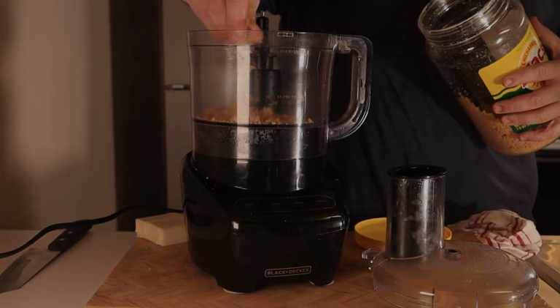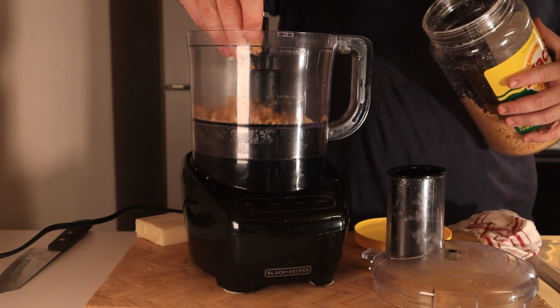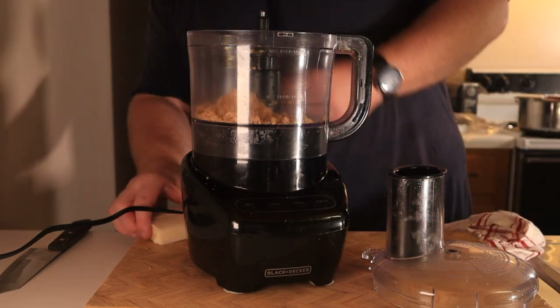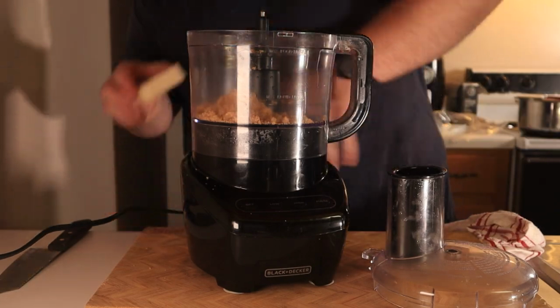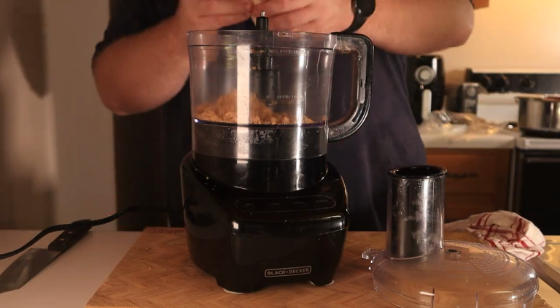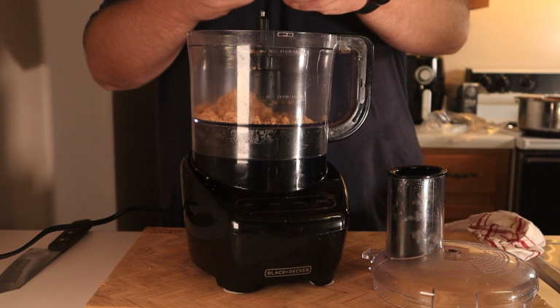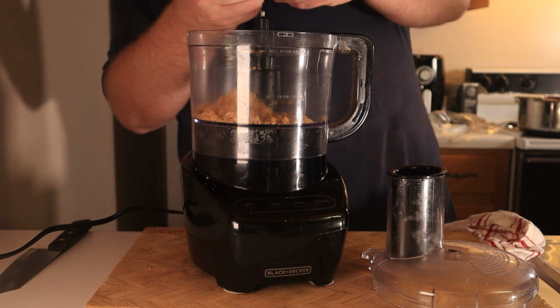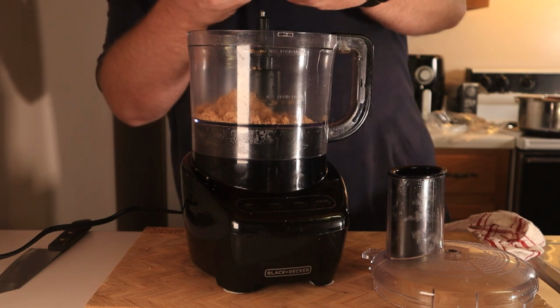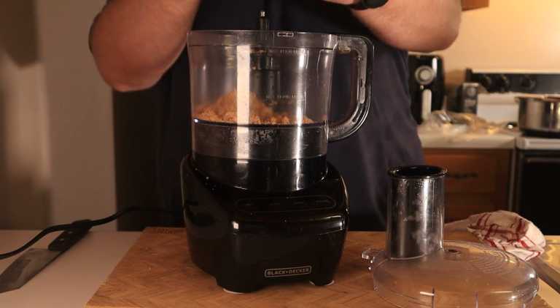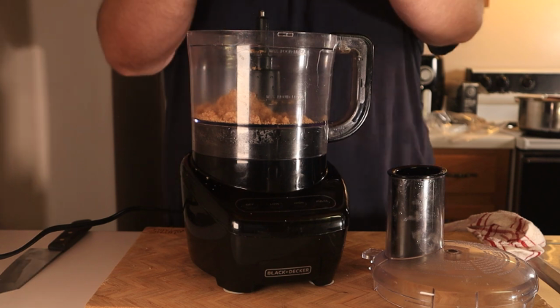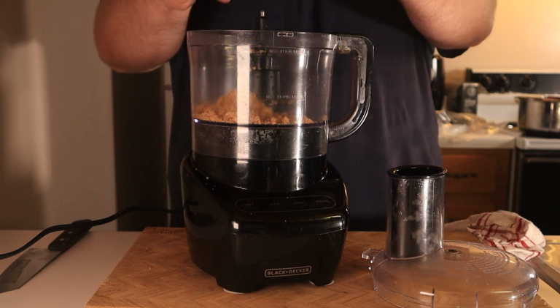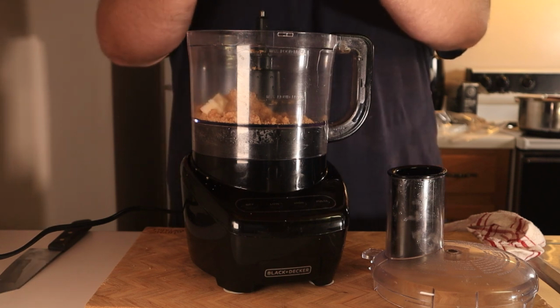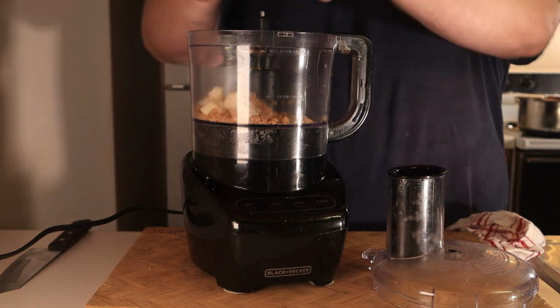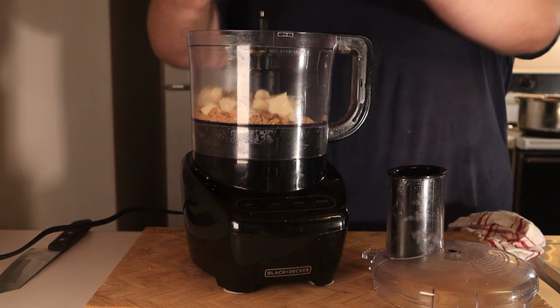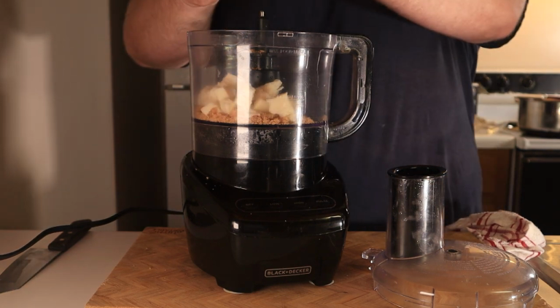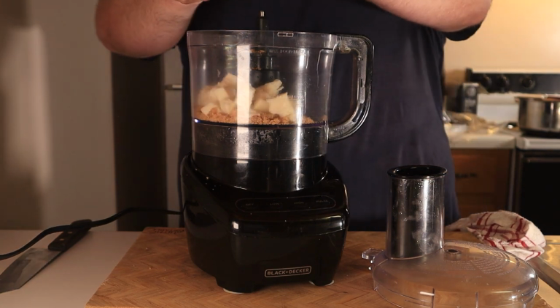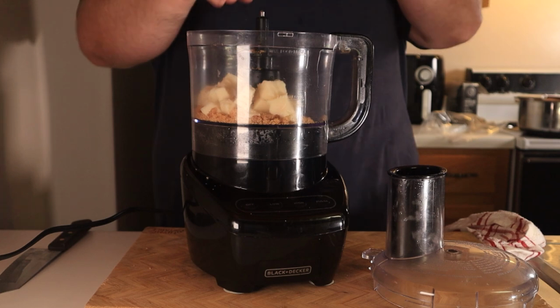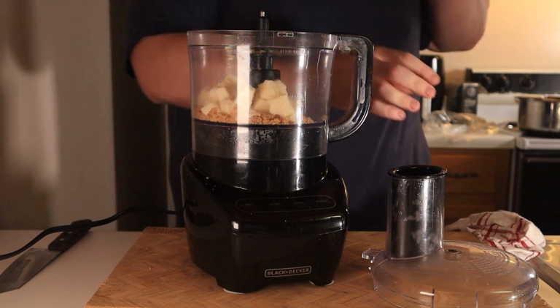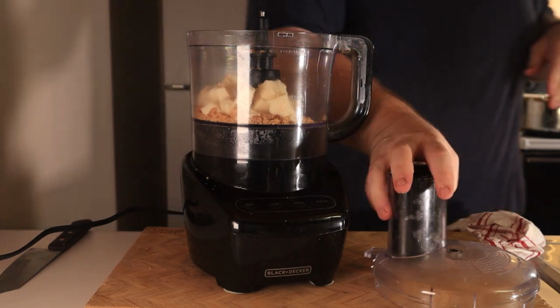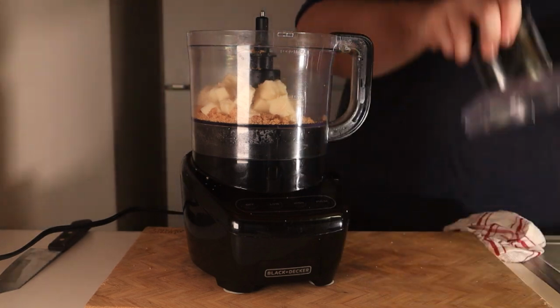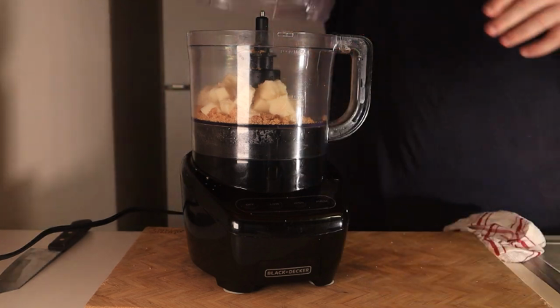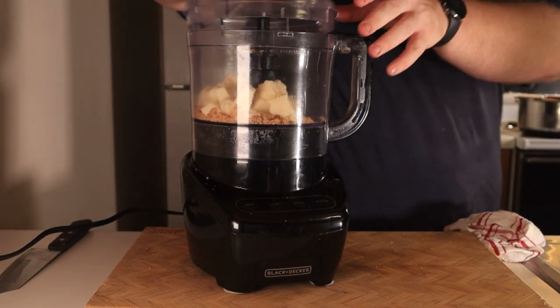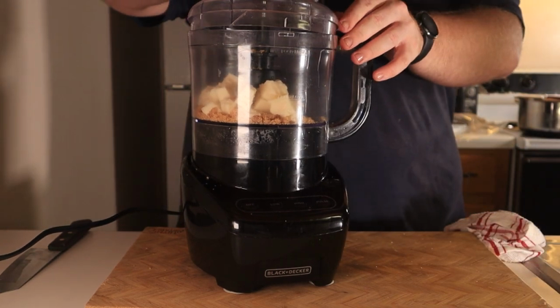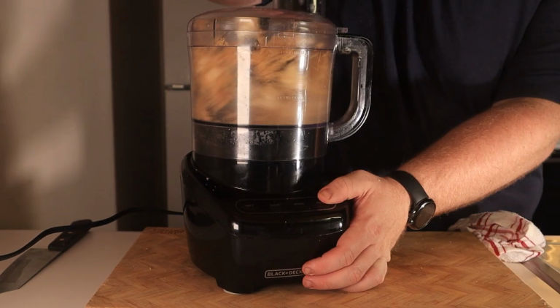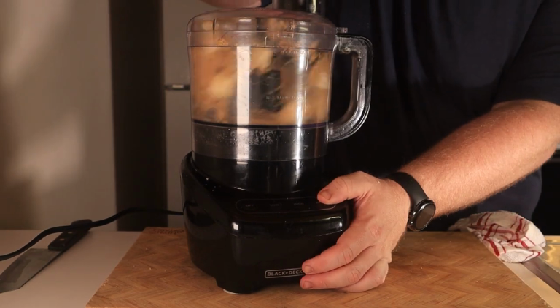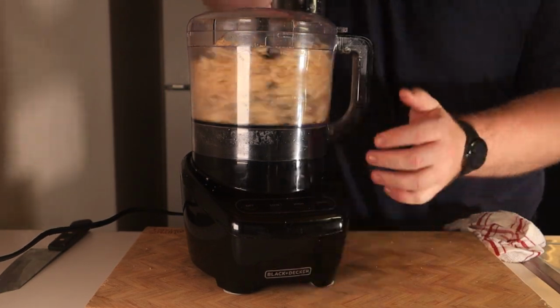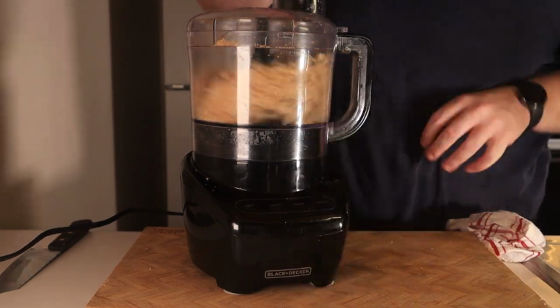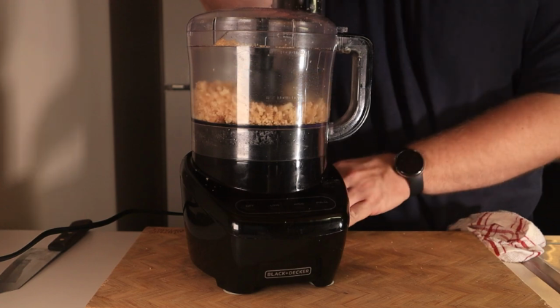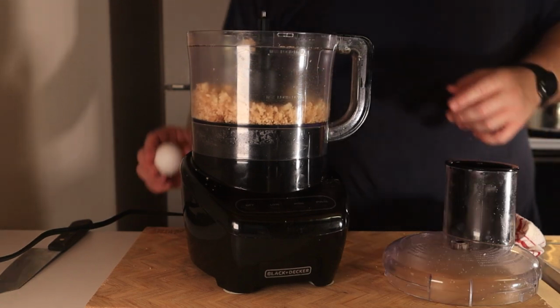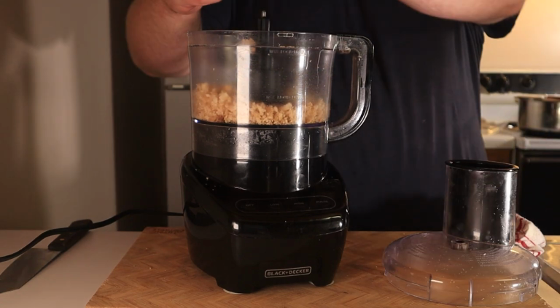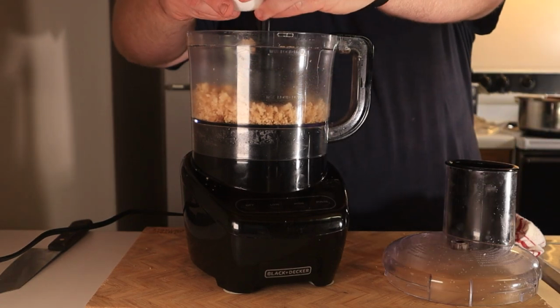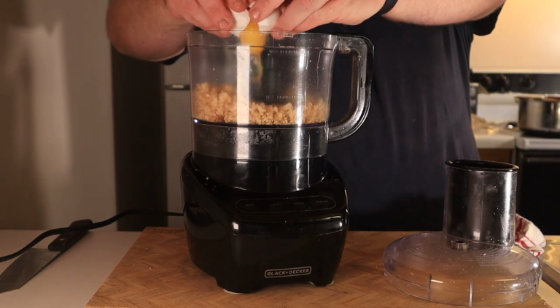It doesn't matter how you cook the chicken, just make sure it's cooked all the way and slightly cooled. While that's cooling, head over to a blender or food processor and add in one ounce of ground pork rinds, four ounces of low moisture mozzarella, one egg, and all of your chicken.